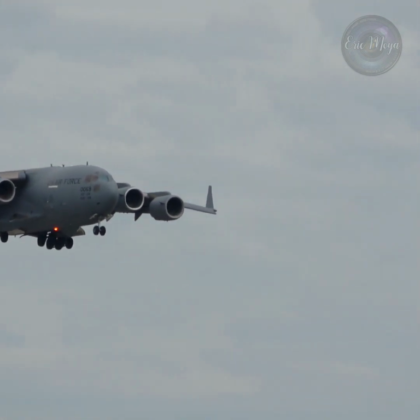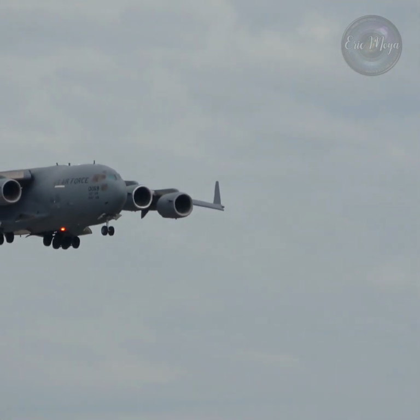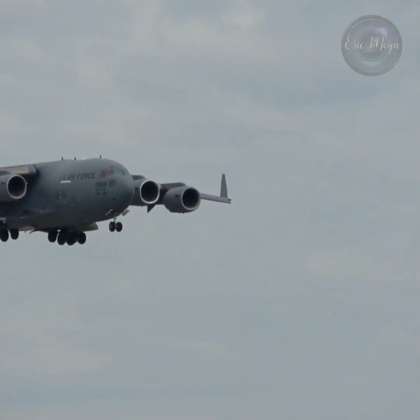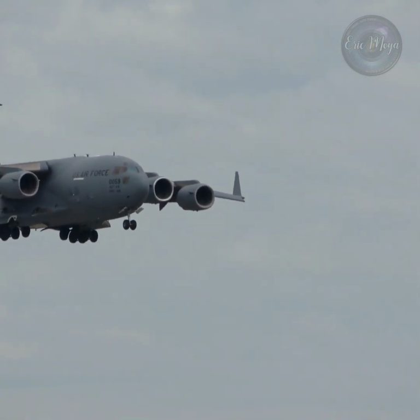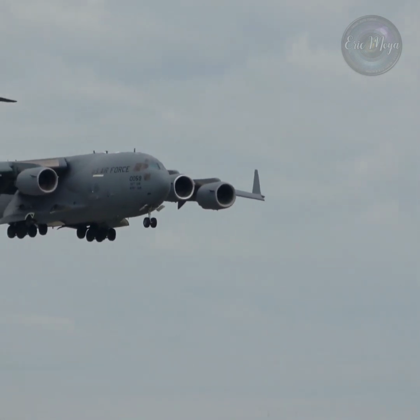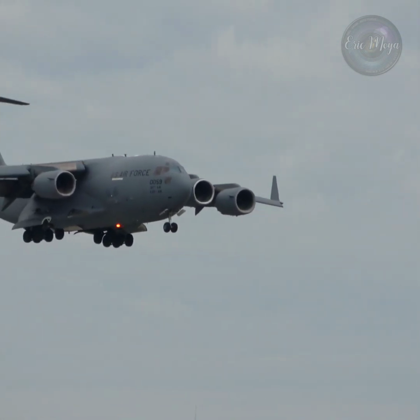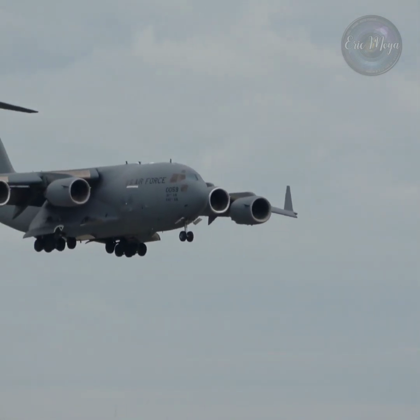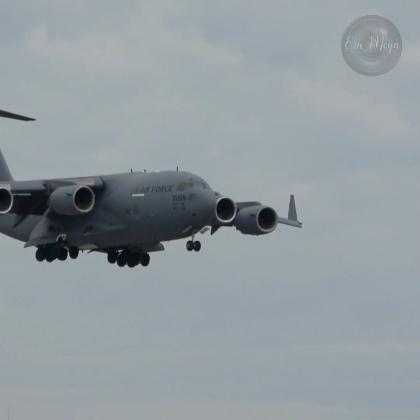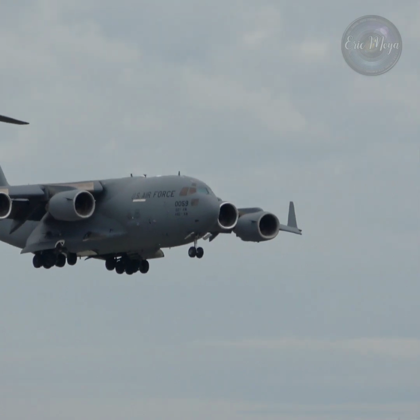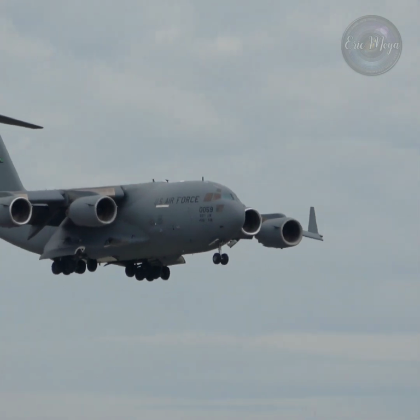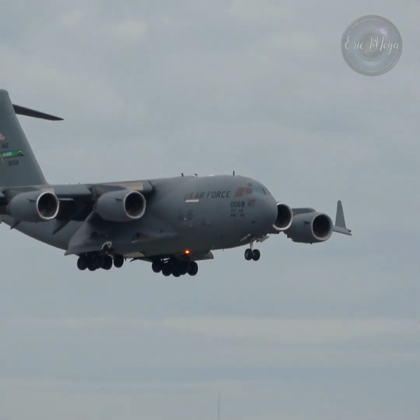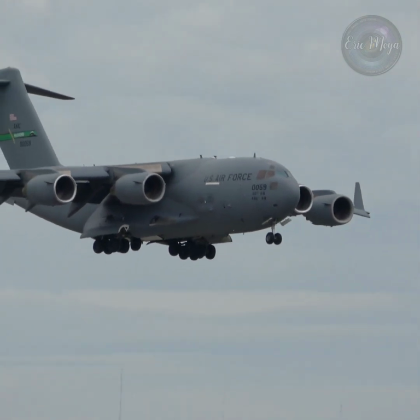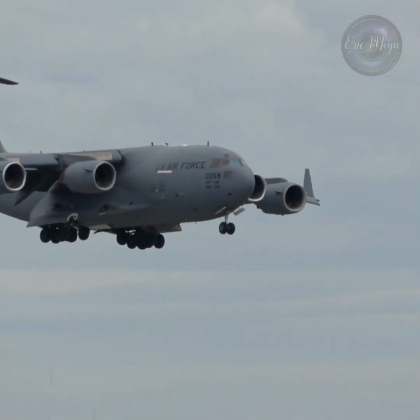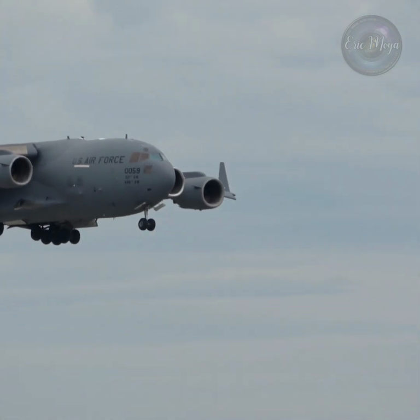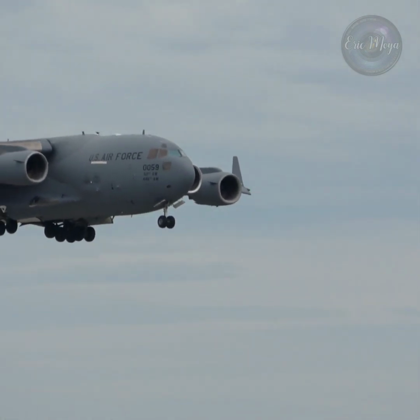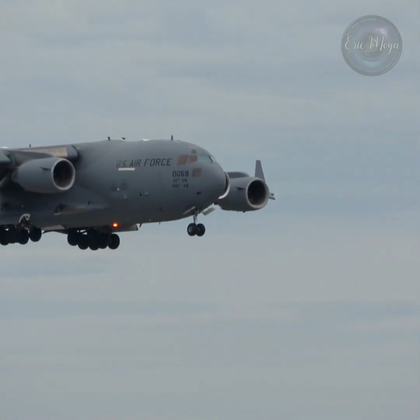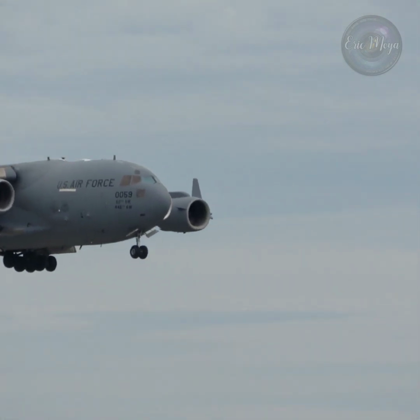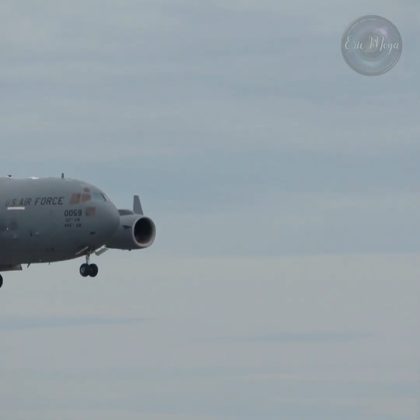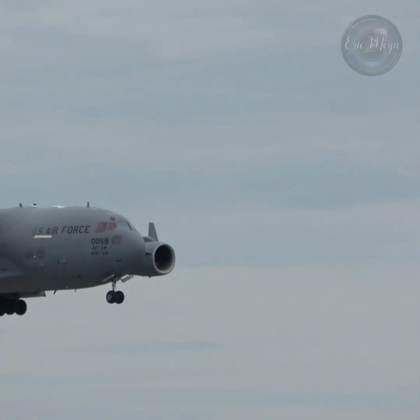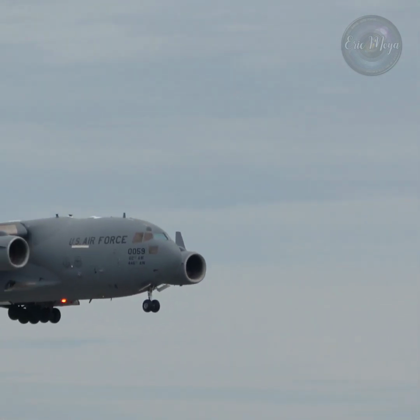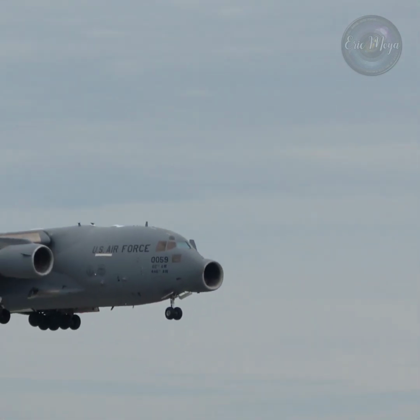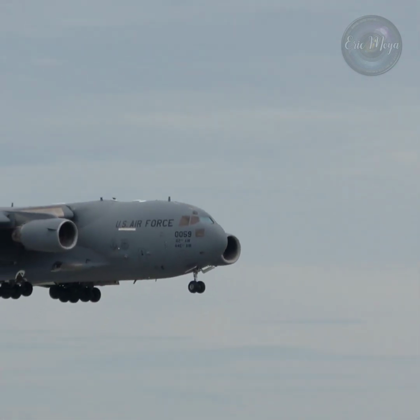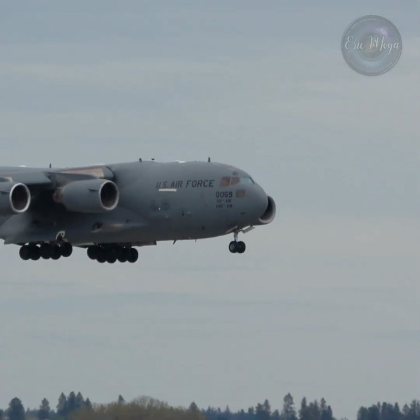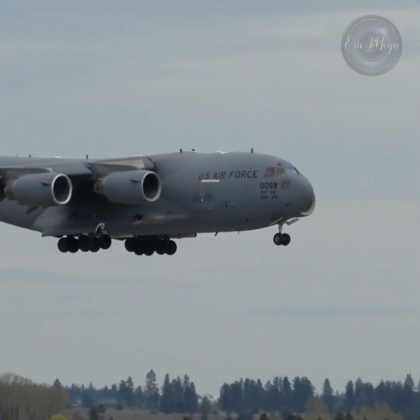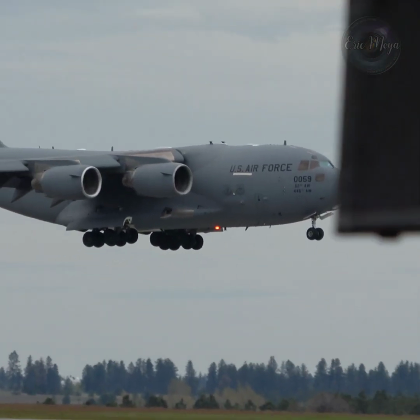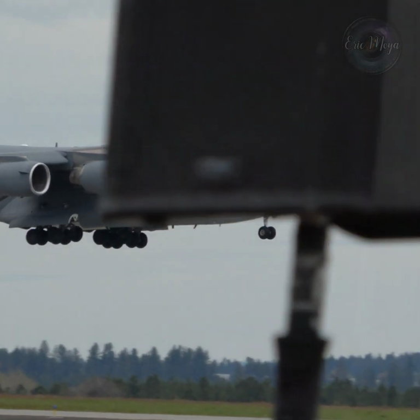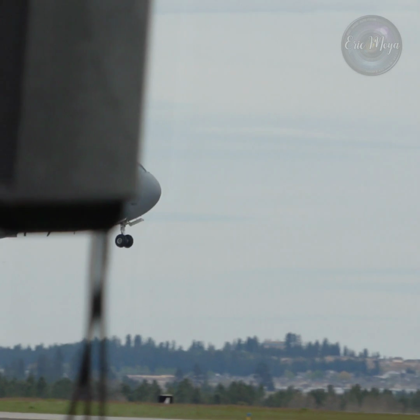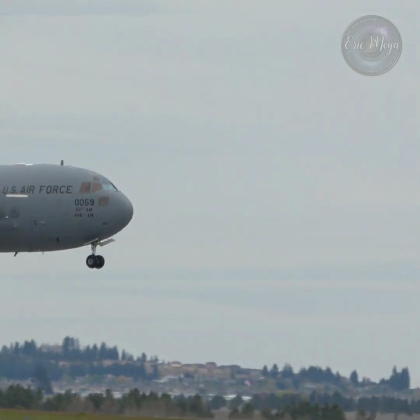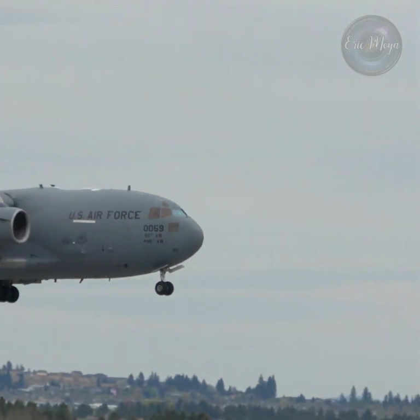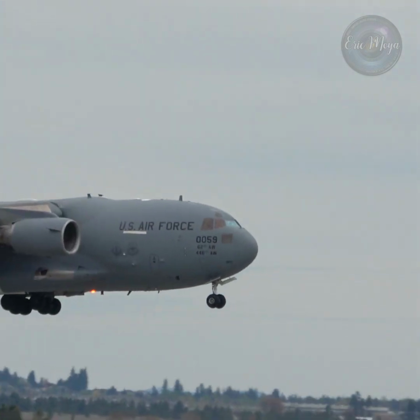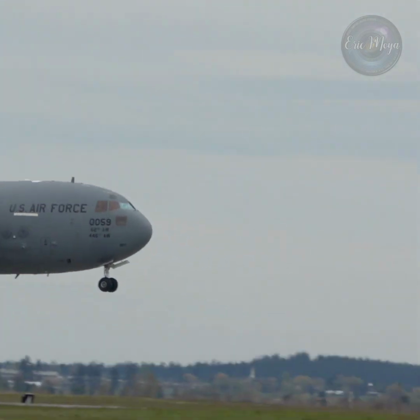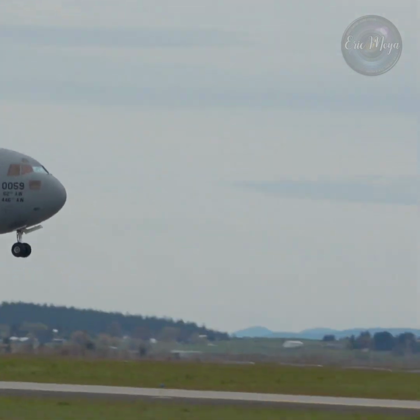Now the crew will demonstrate the very short landing distance of this steadfast airlifter, using just over 1,000 feet of runway to bring the aircraft to a stop.